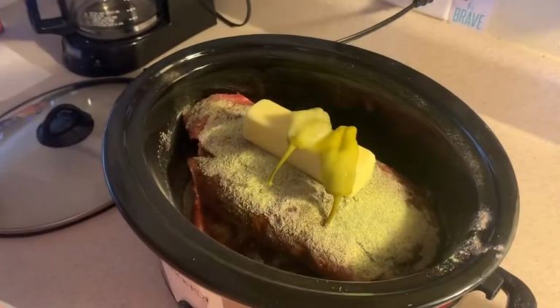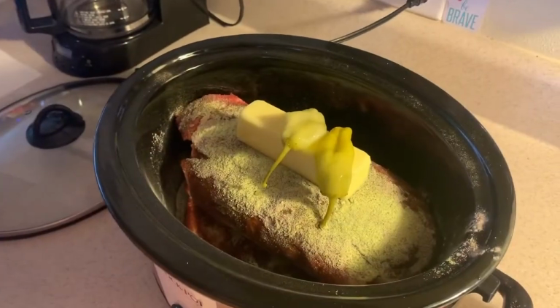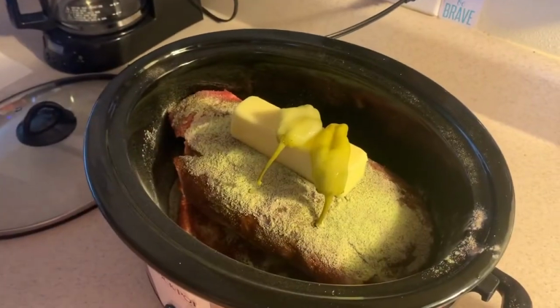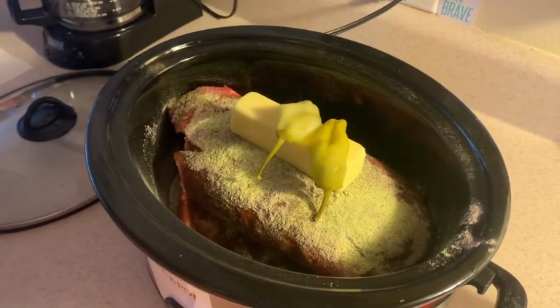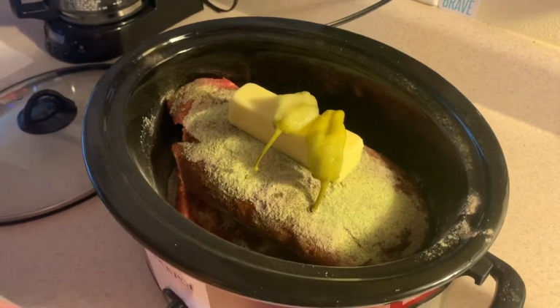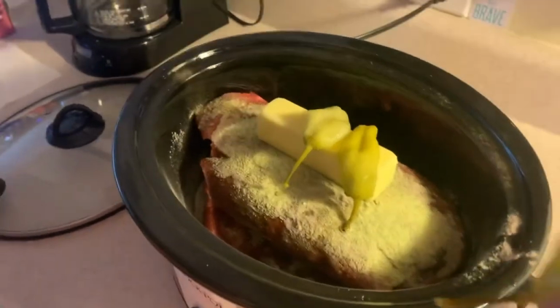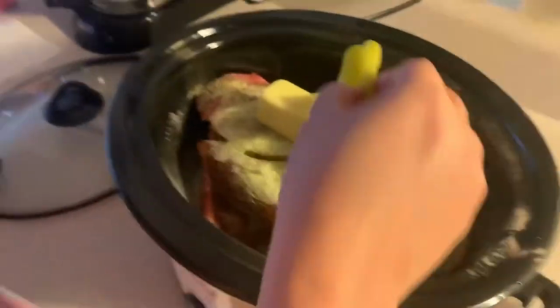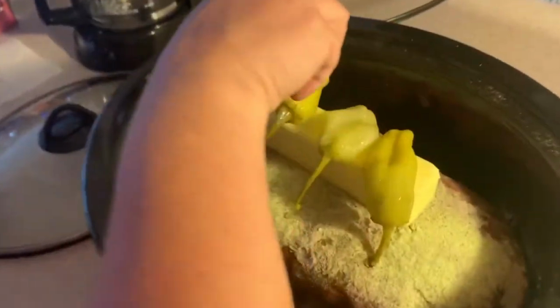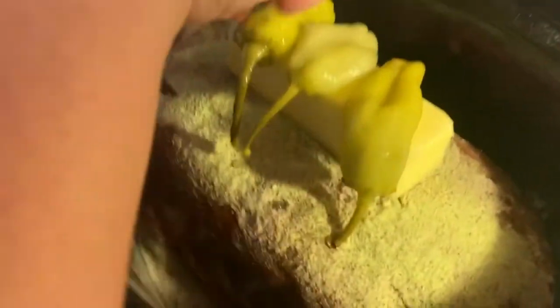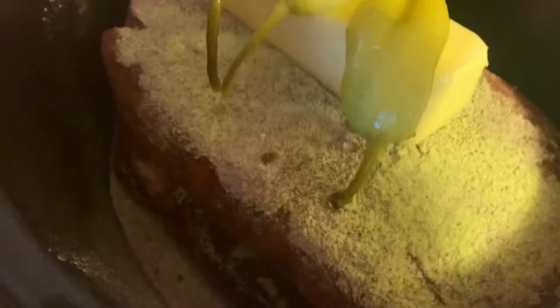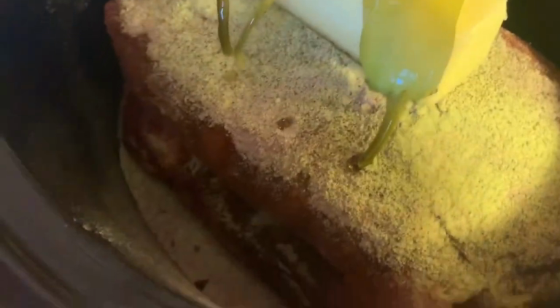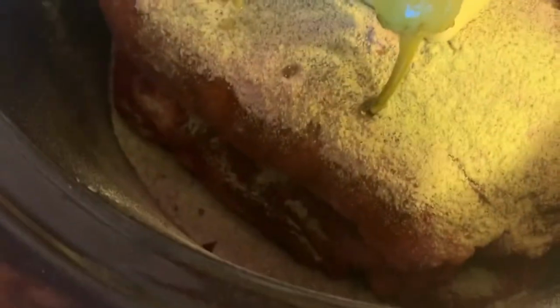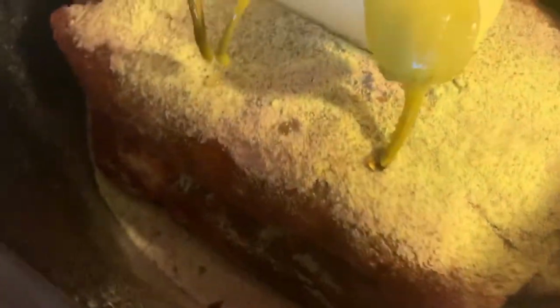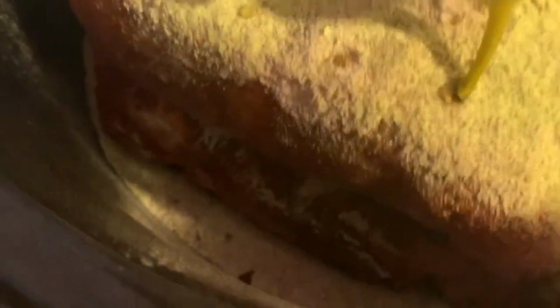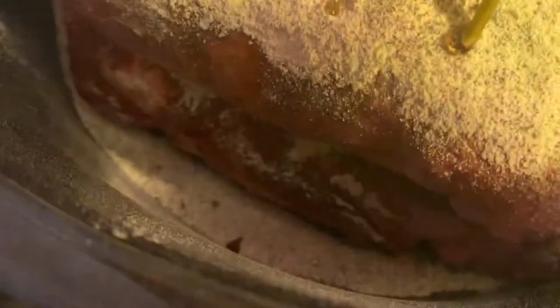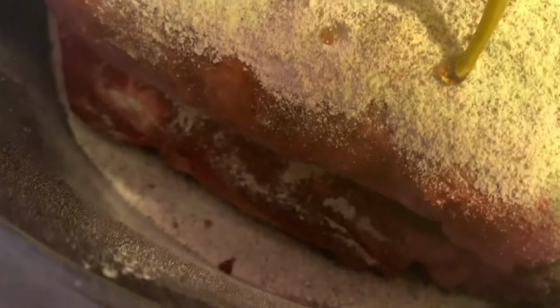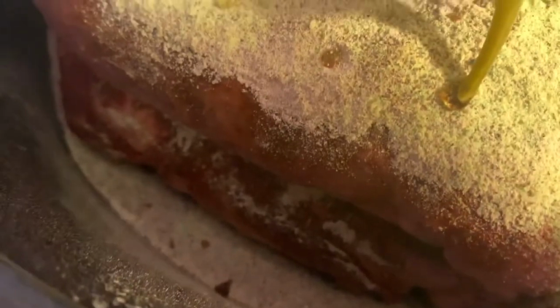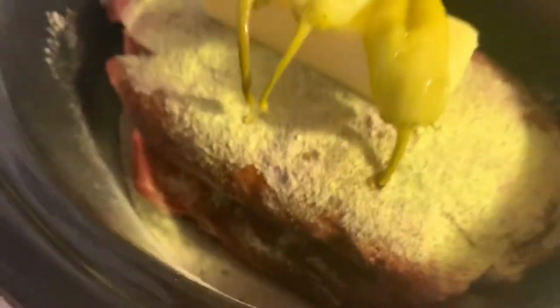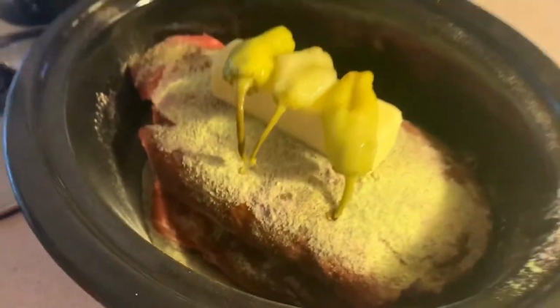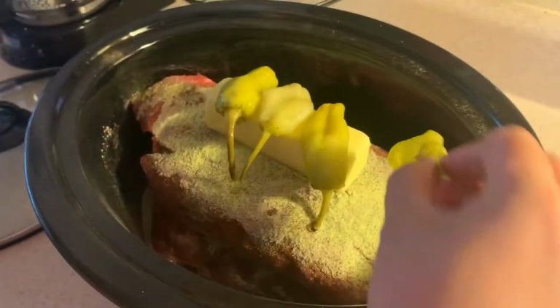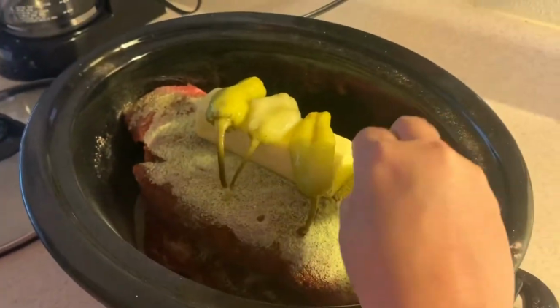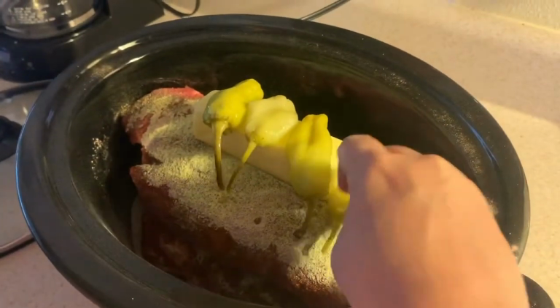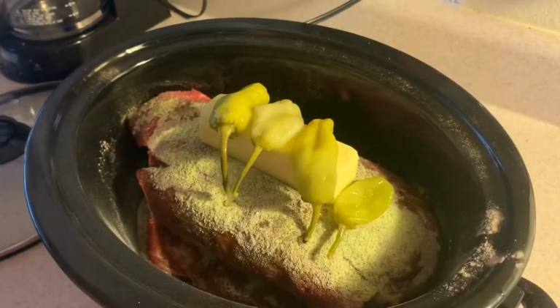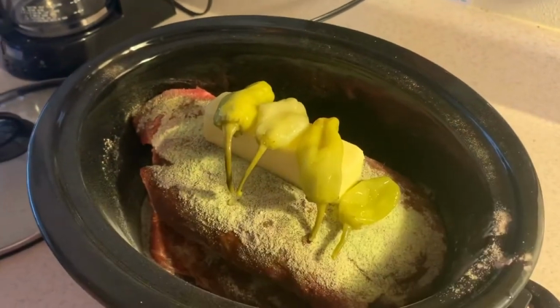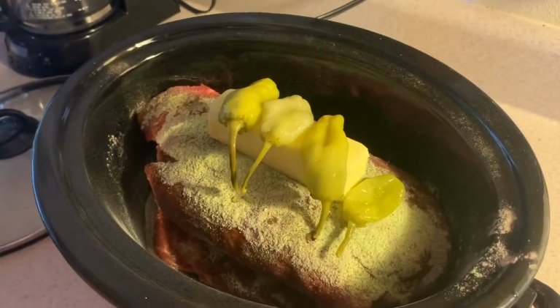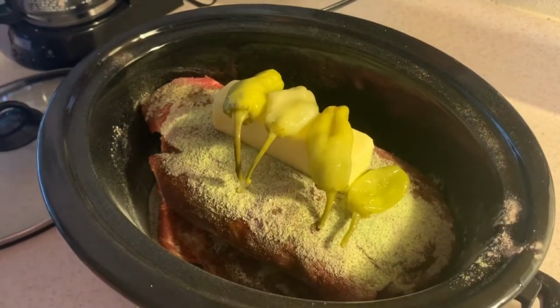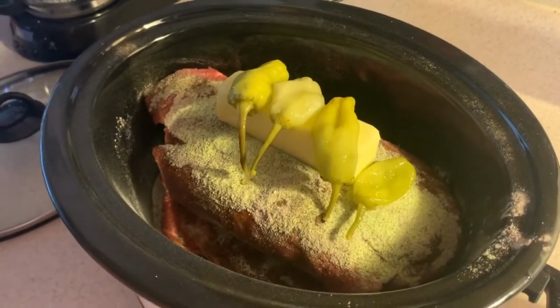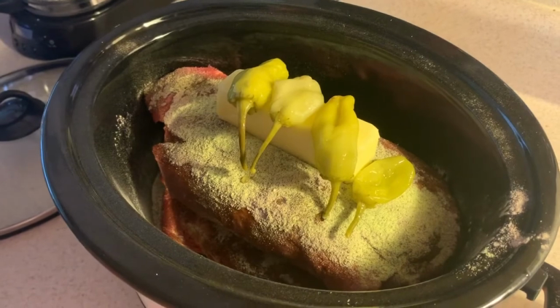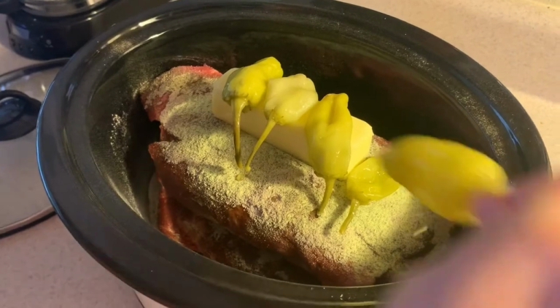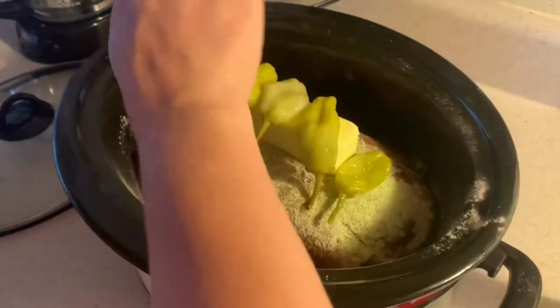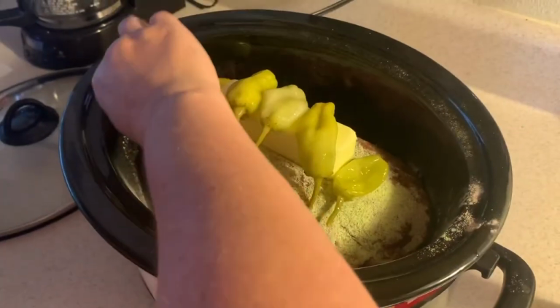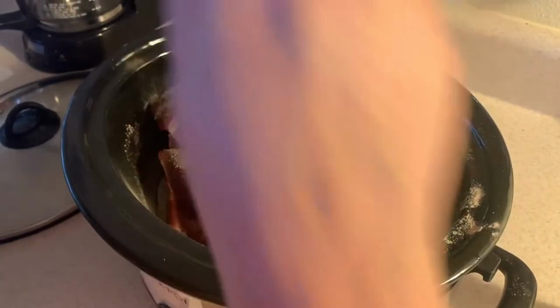Now we put the other roast on and added a stick of butter on top. We added those other seasonings — some pepper and a stick of butter. Now we're gonna lay some of these pepperoncinis around the roast.